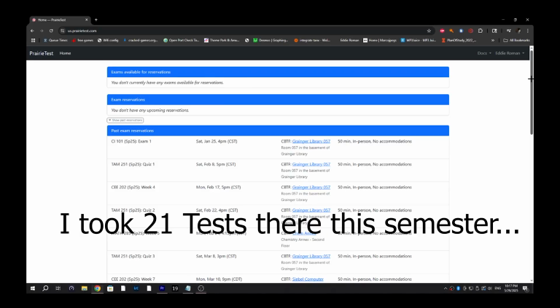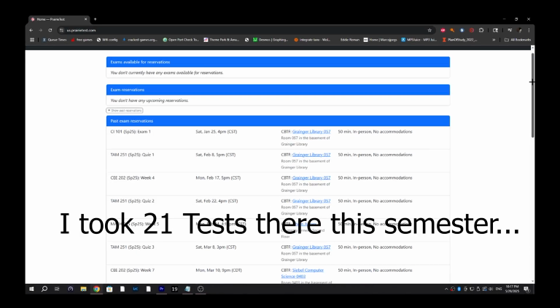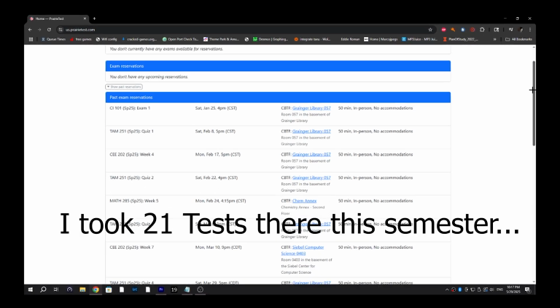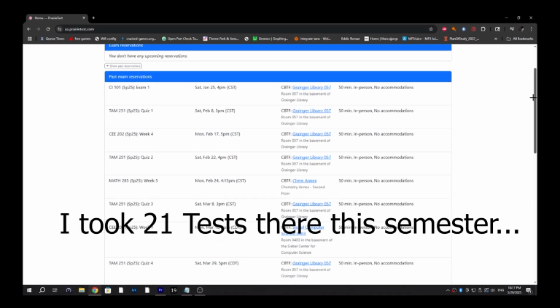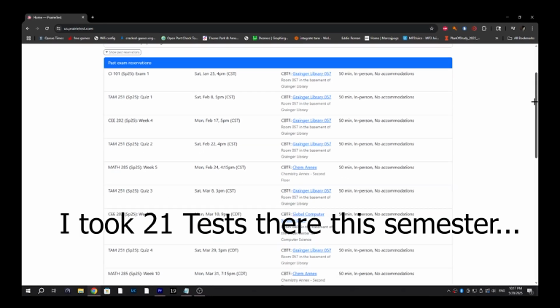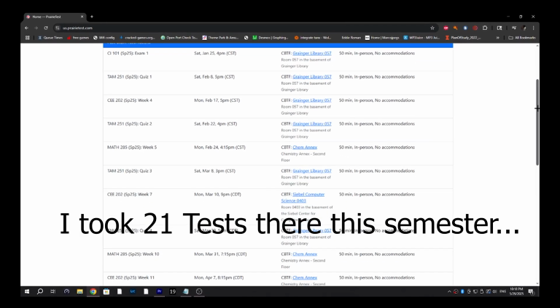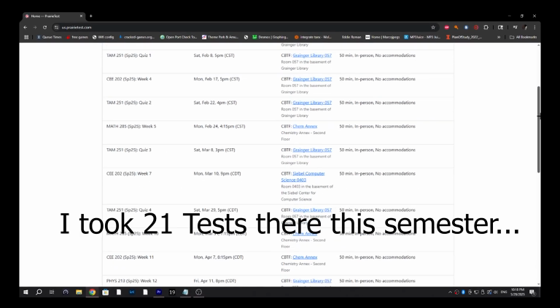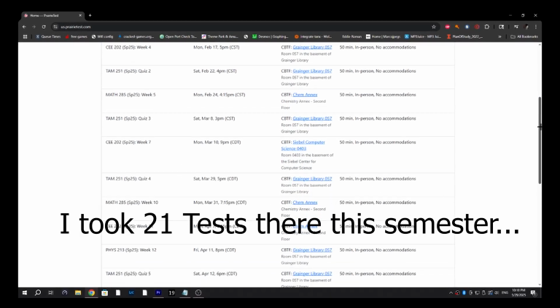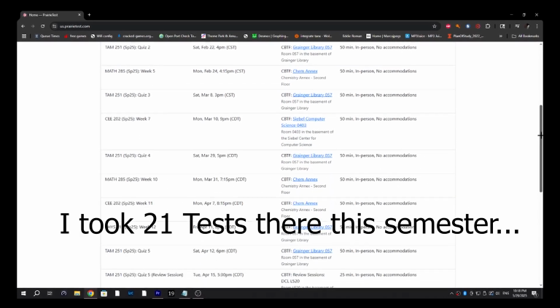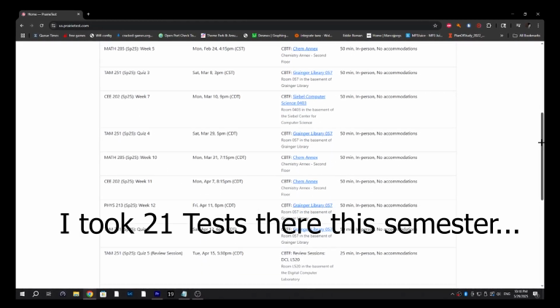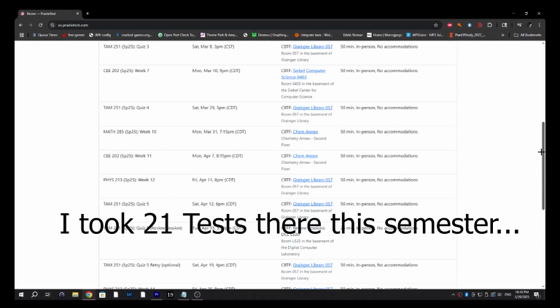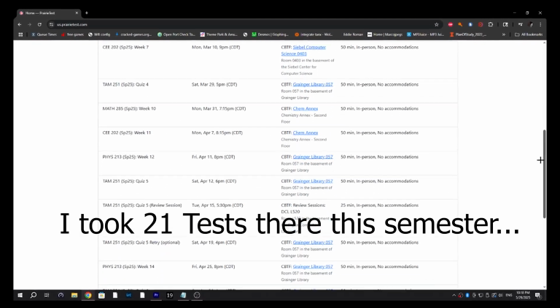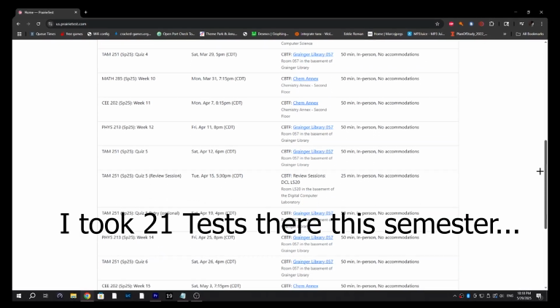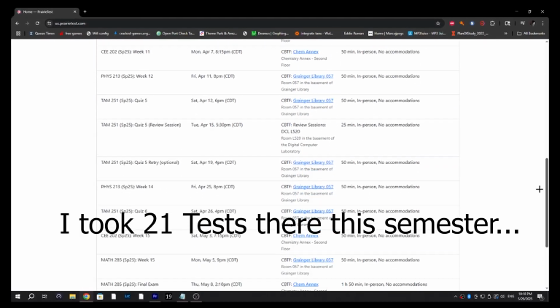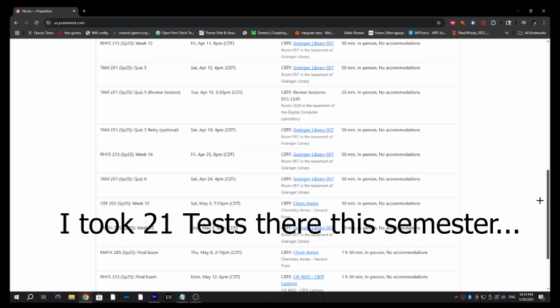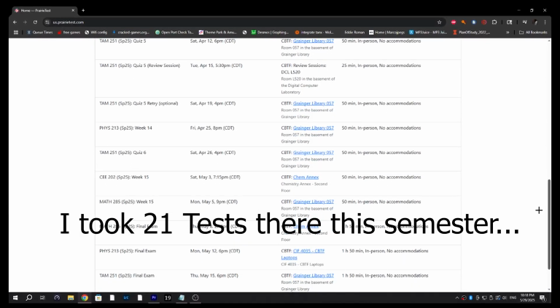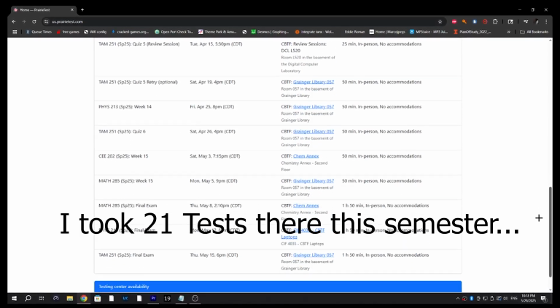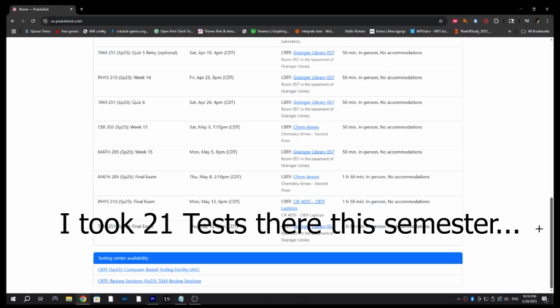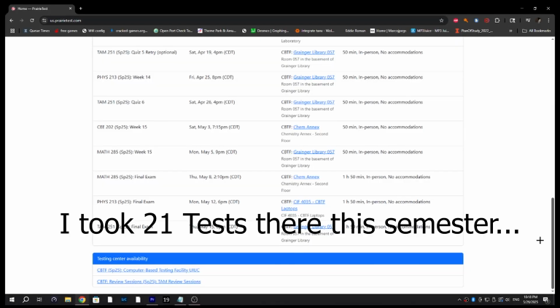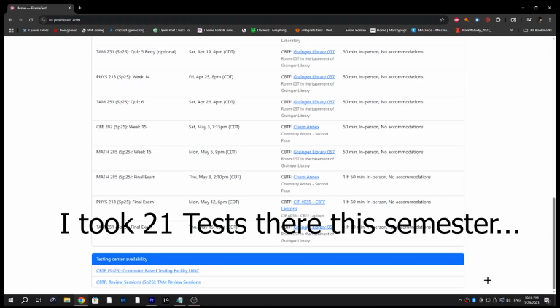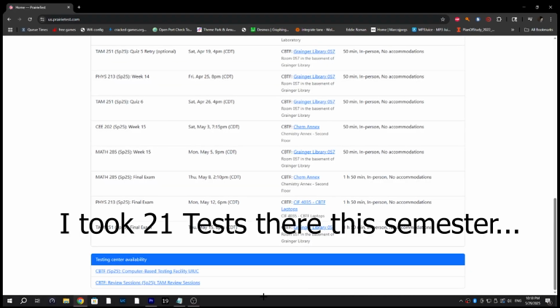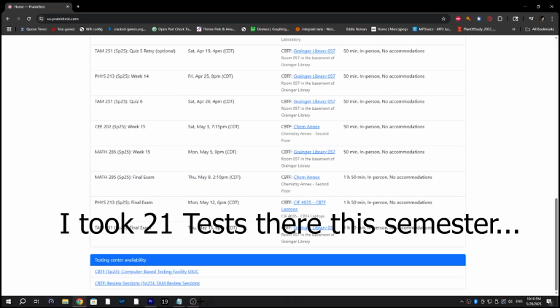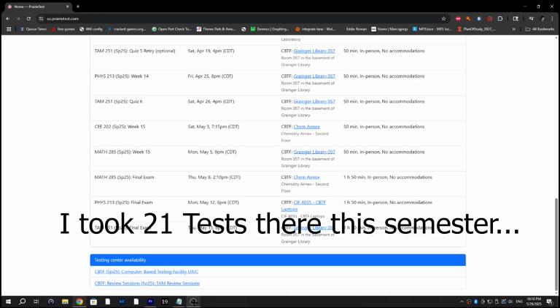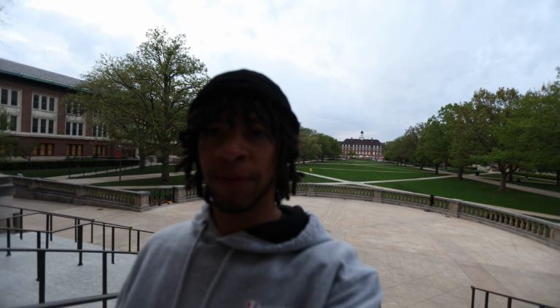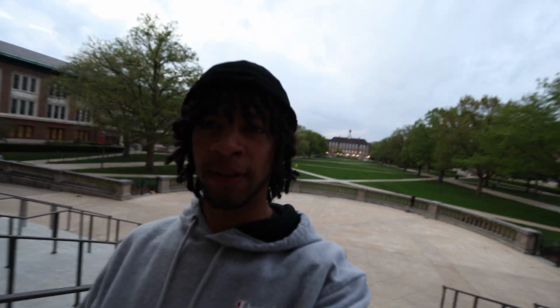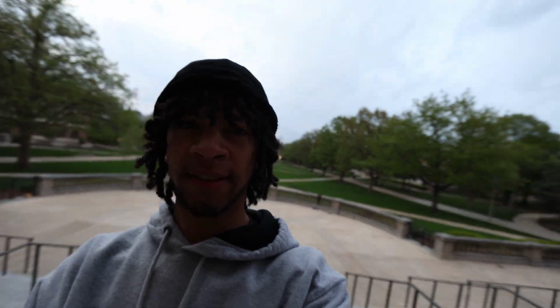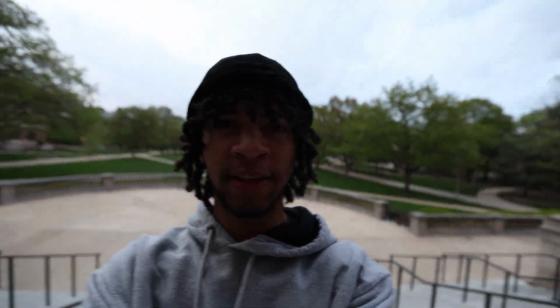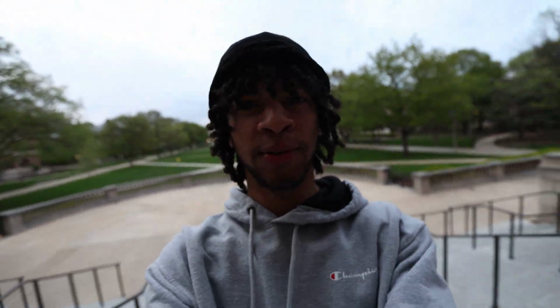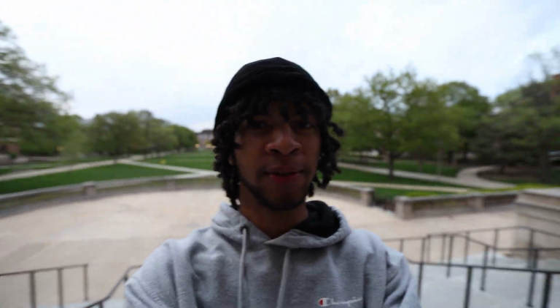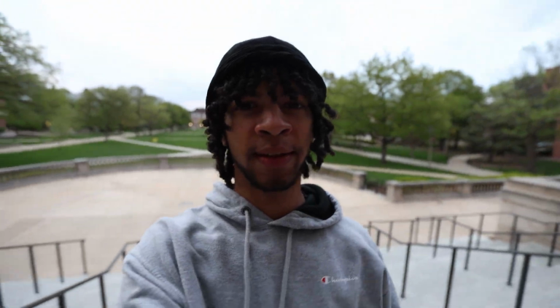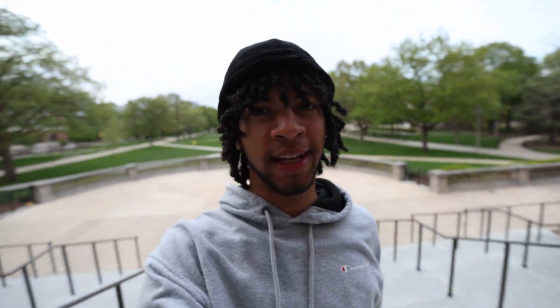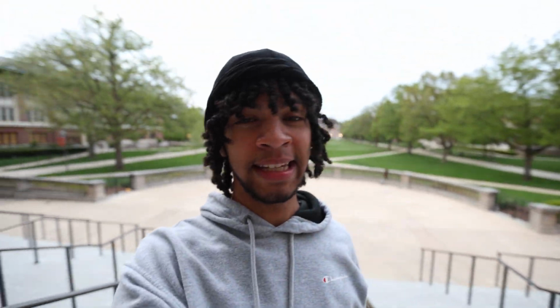A lot of people don't like it but you get instant grading and people always take it before you and spill the beans, so I actually don't mind it at all. And if you're curious, I did get a 98 on that exam.